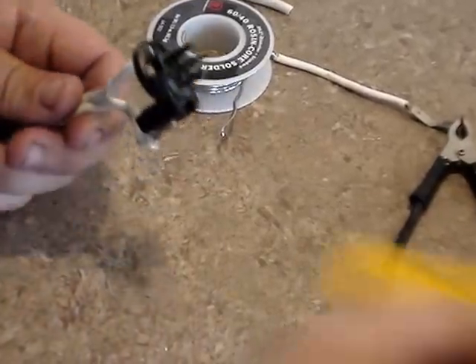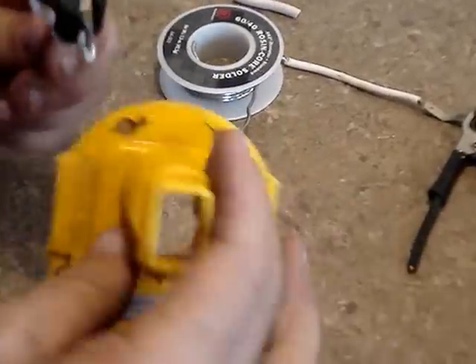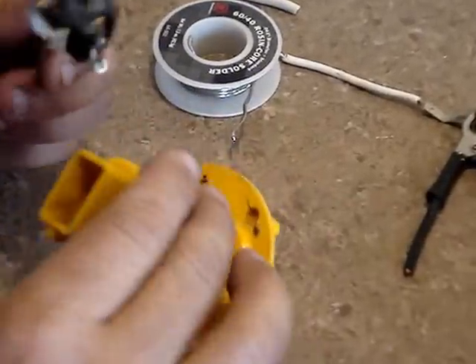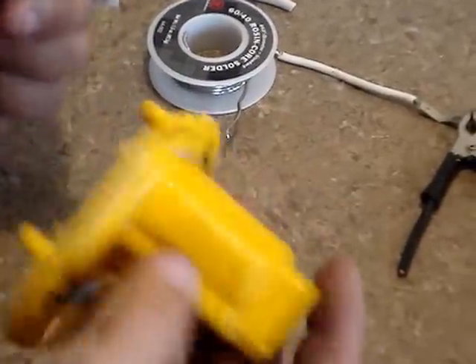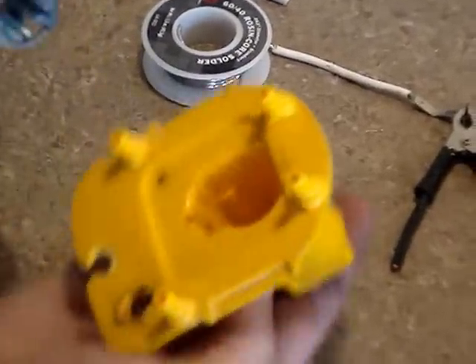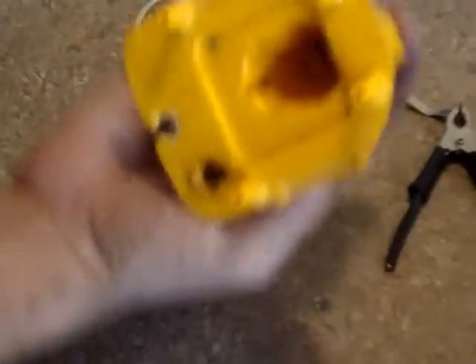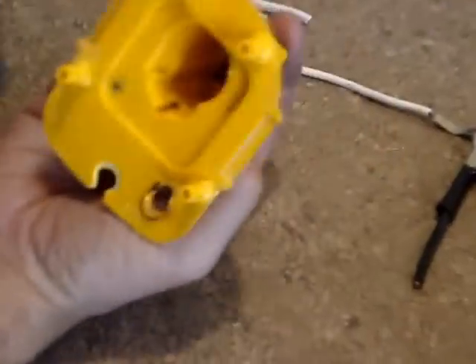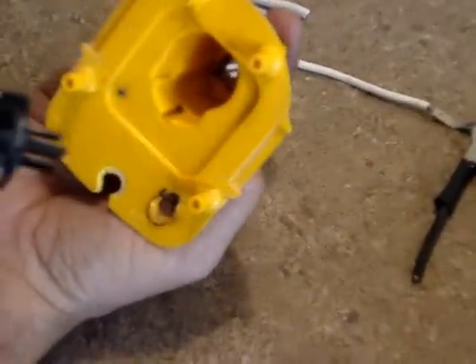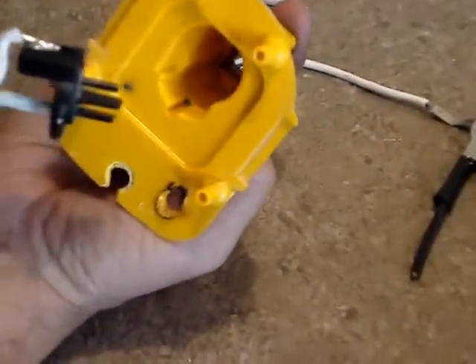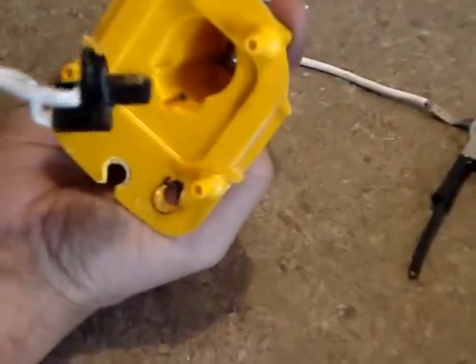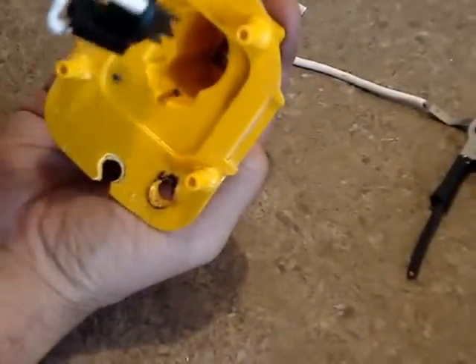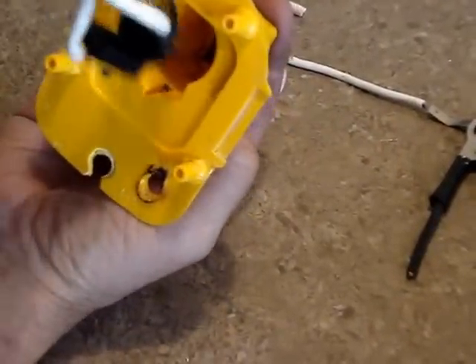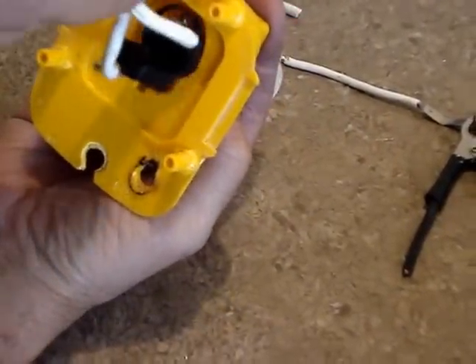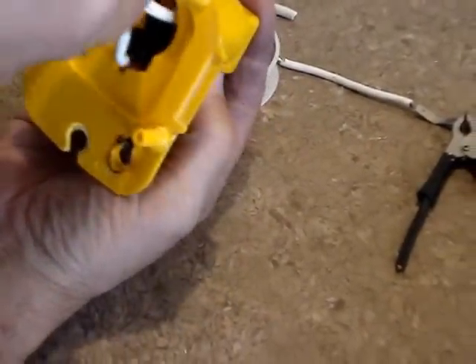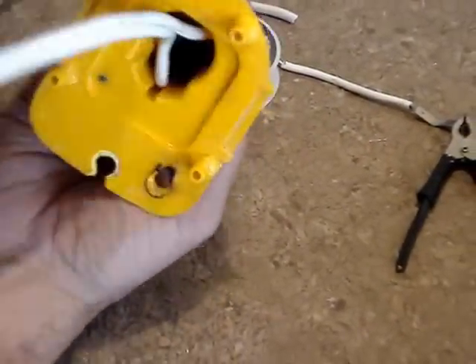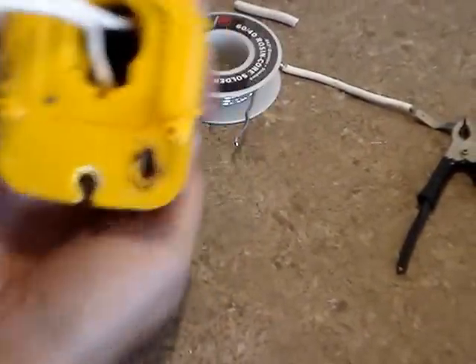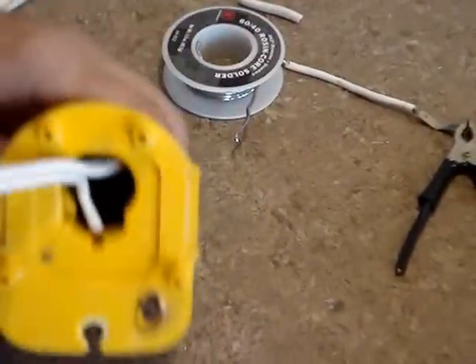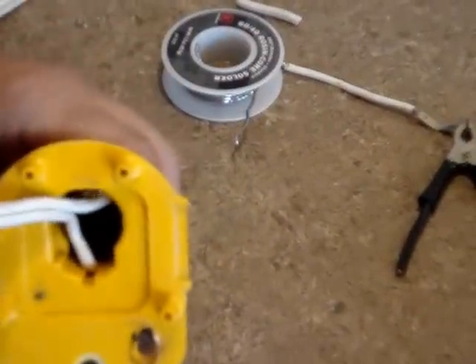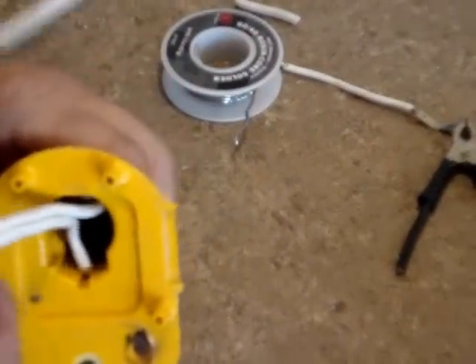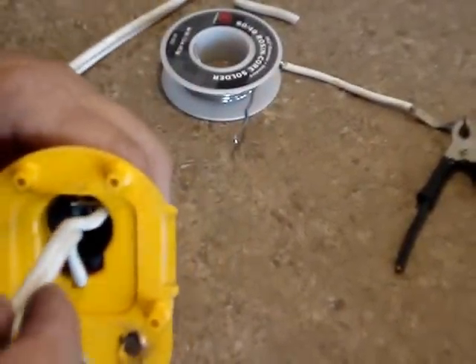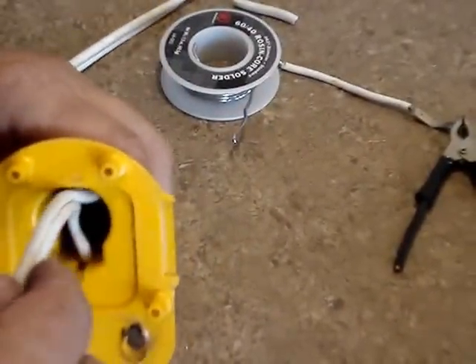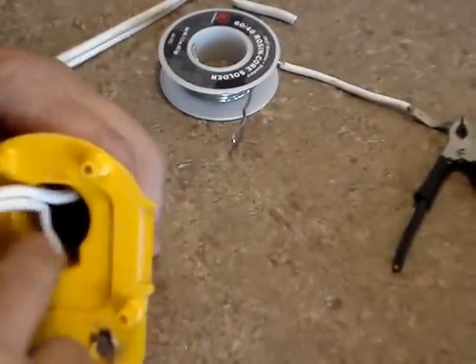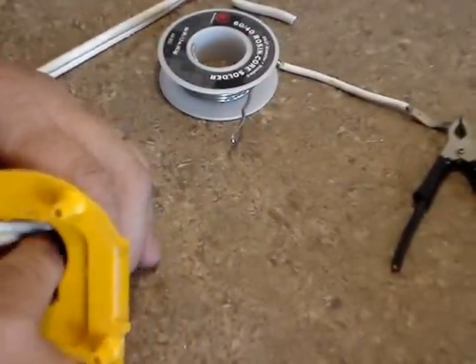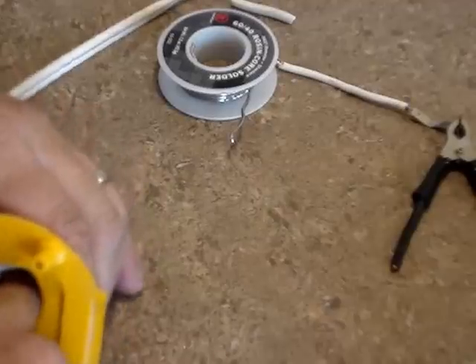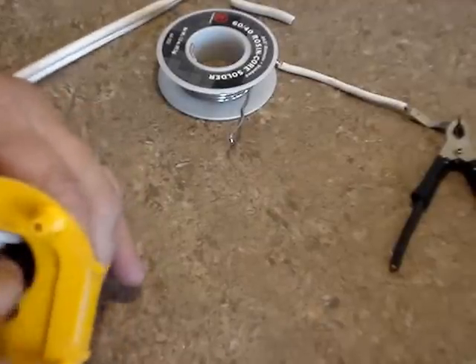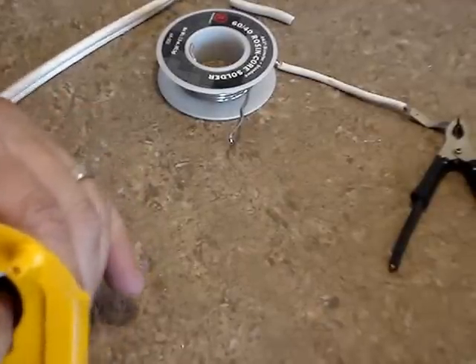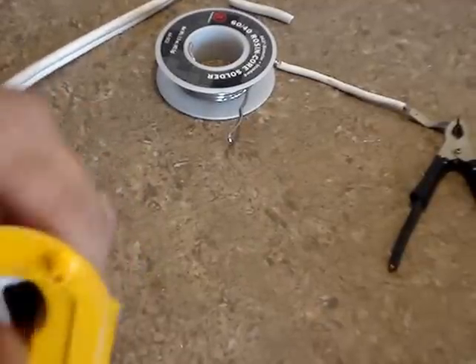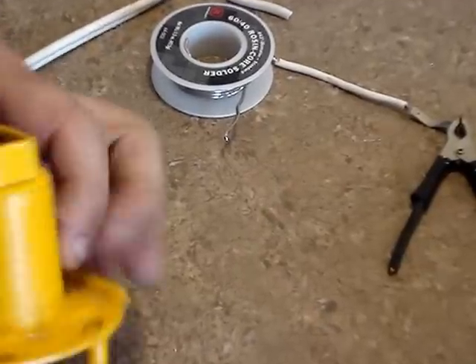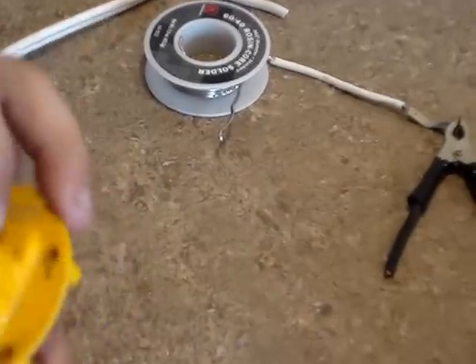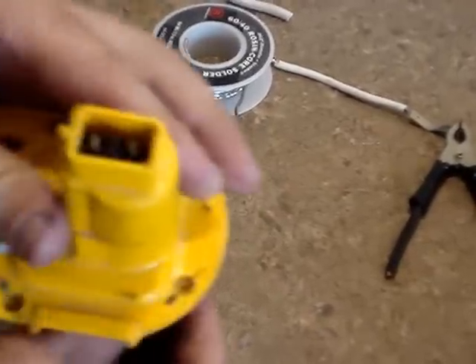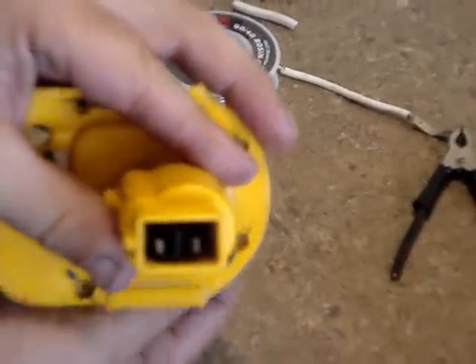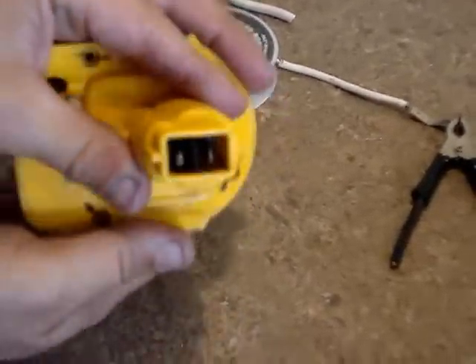Even if you have other good batteries, this just gives you another option. If you run your other batteries down, you'd be able to just plug this in.